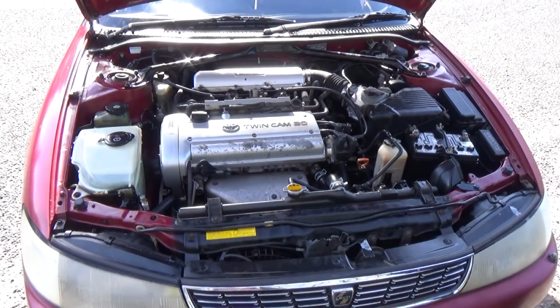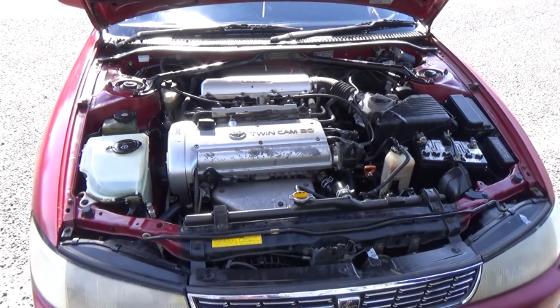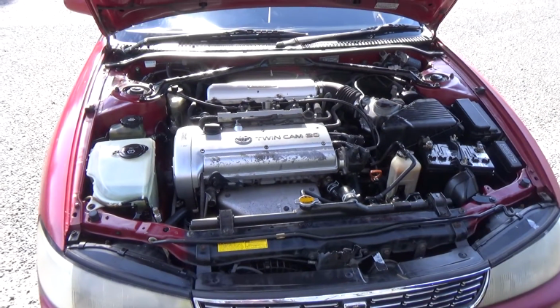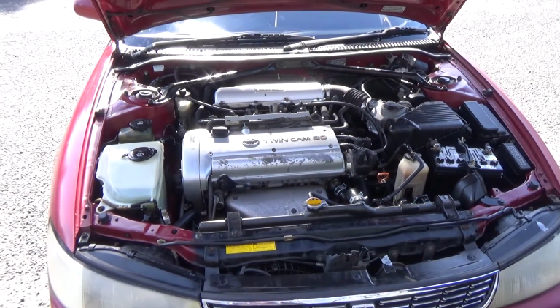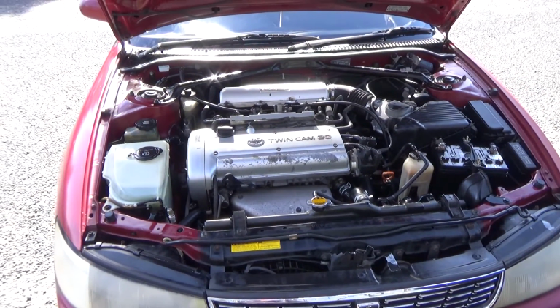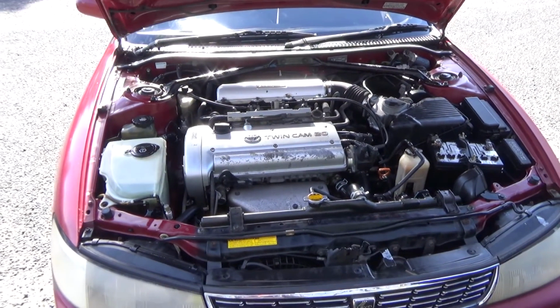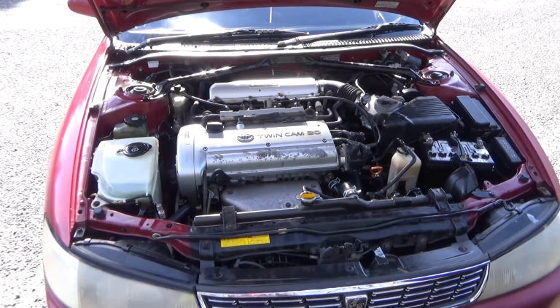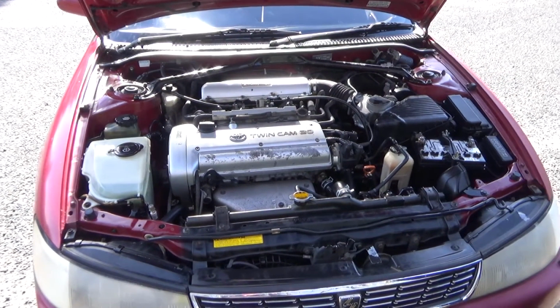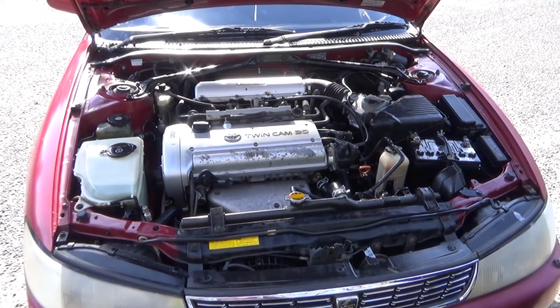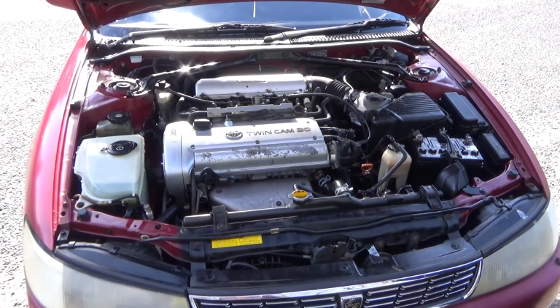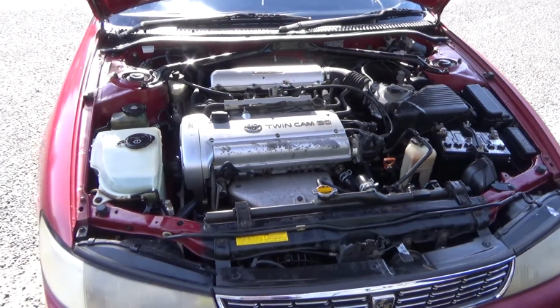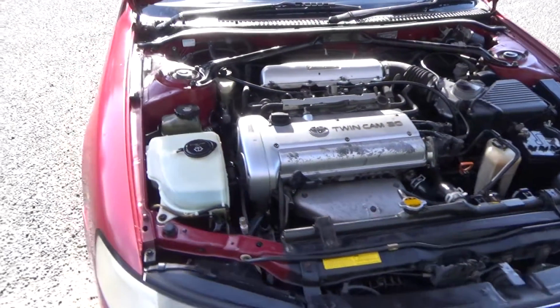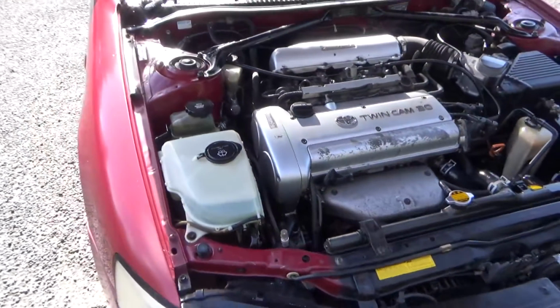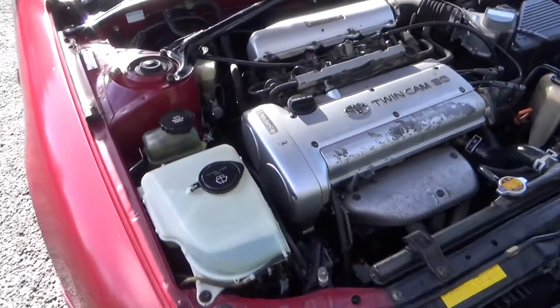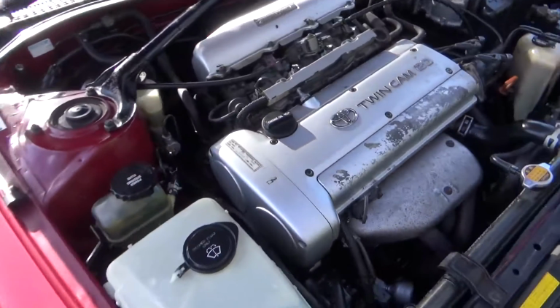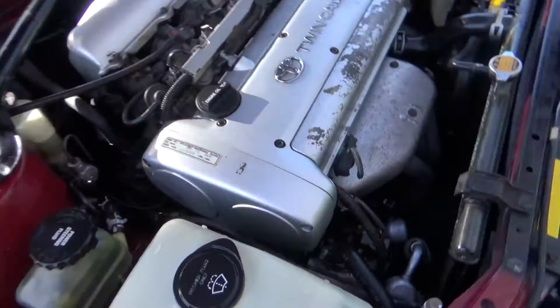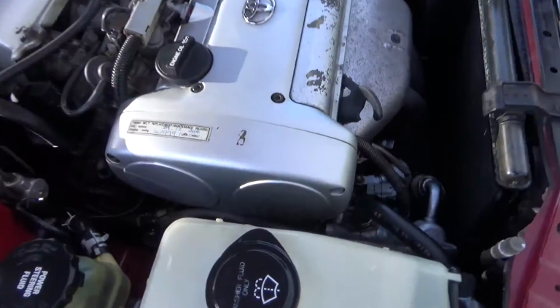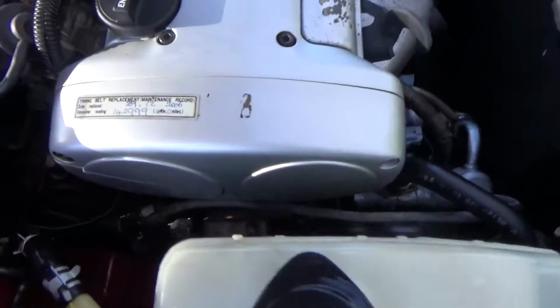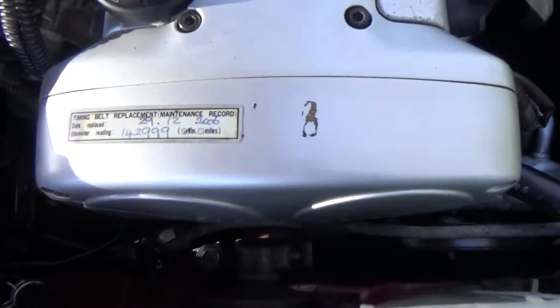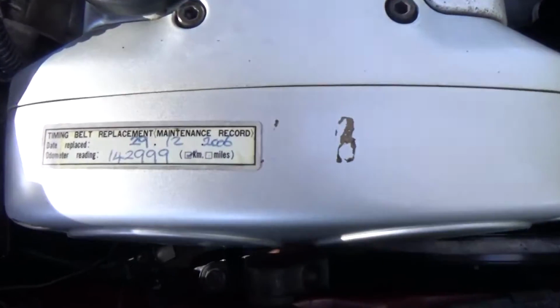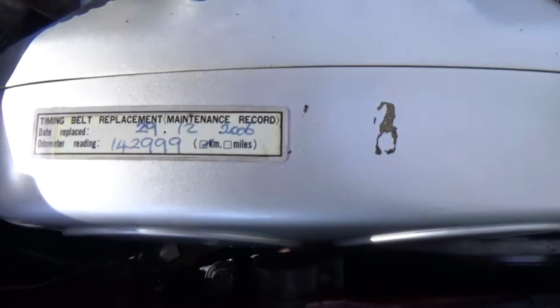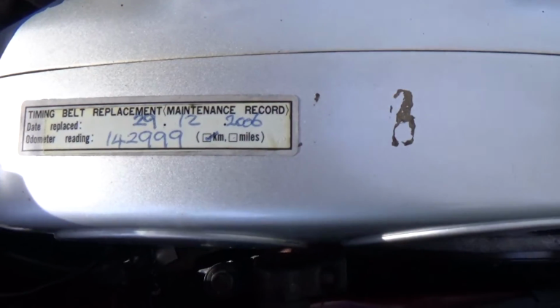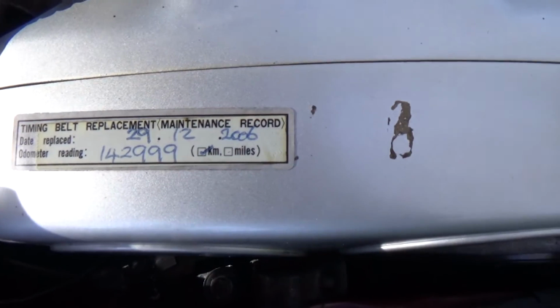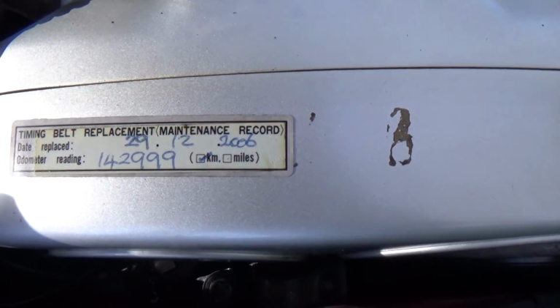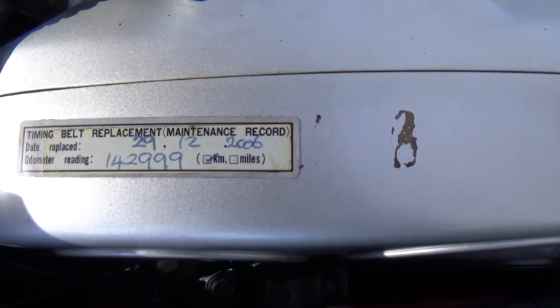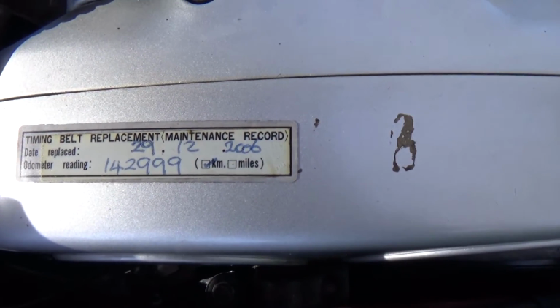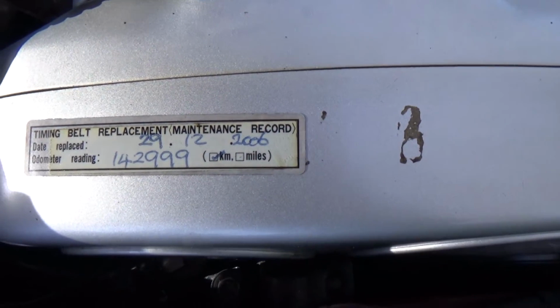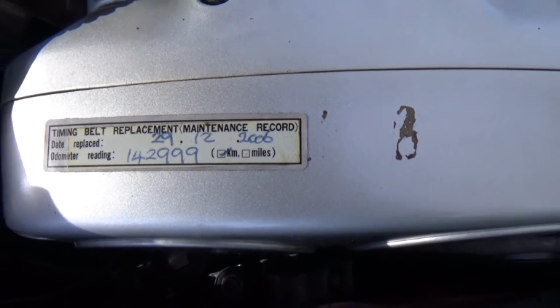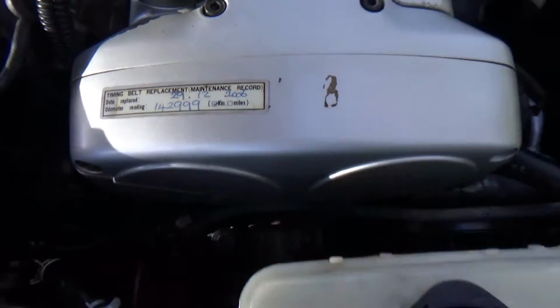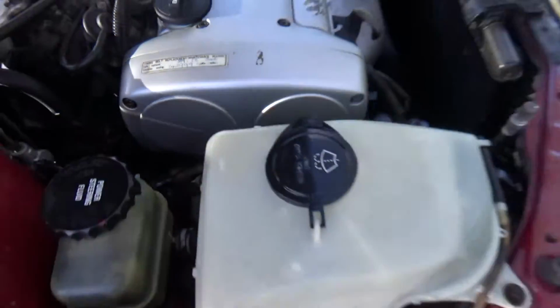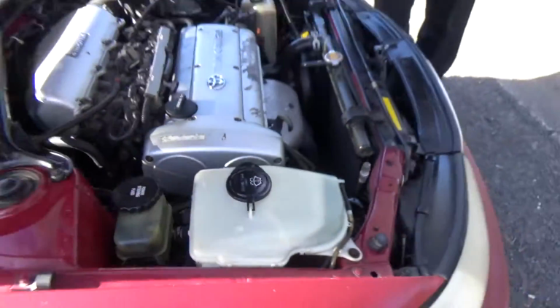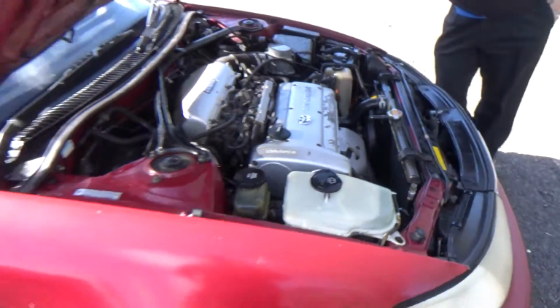So this is what we're talking about — the 1.6 litre twin cam 20 valve engine. Good stuff. Cam belt was replaced at 142,000 kilometres.